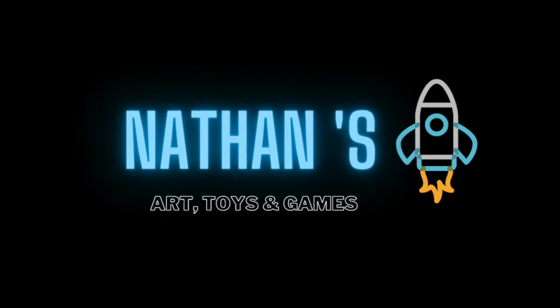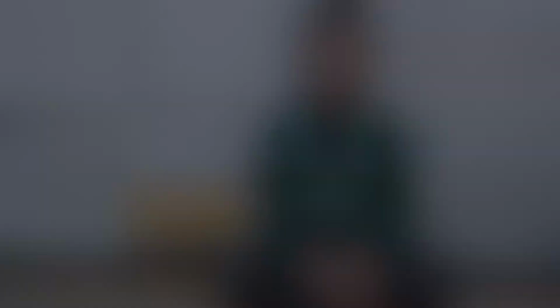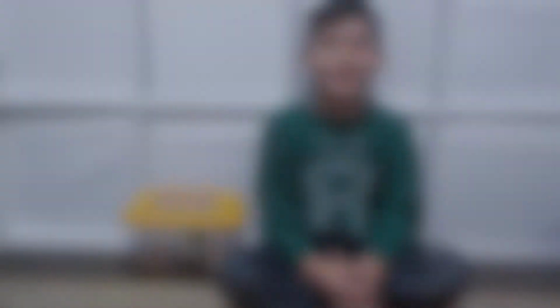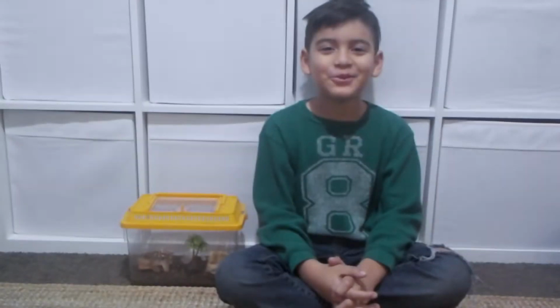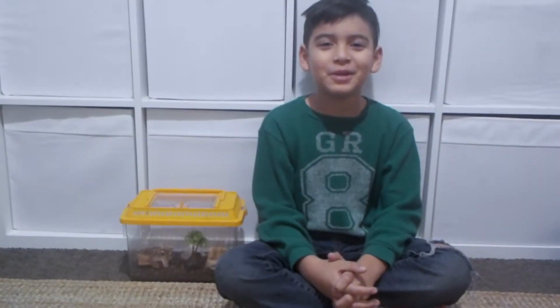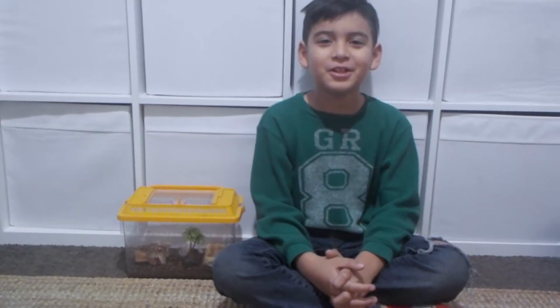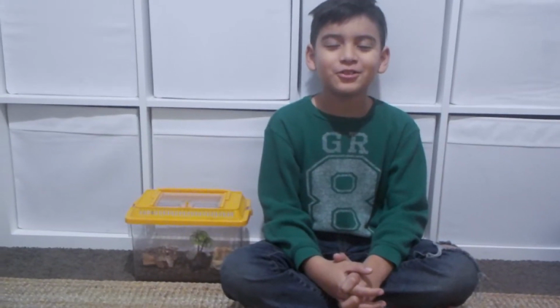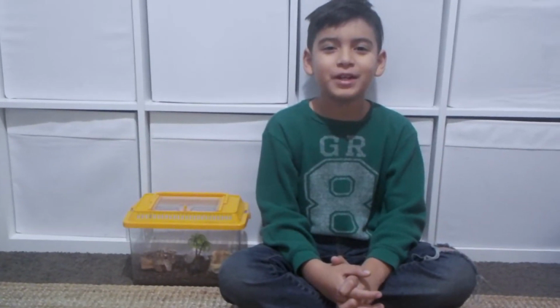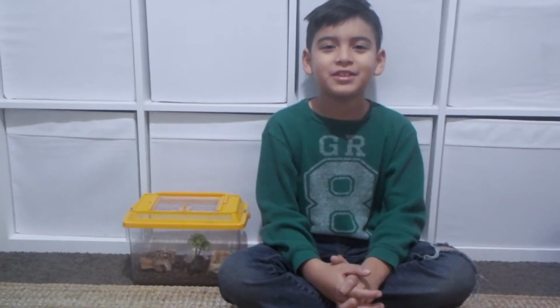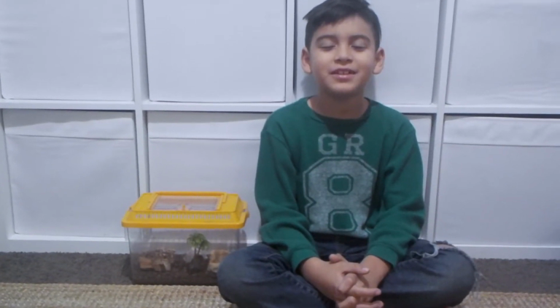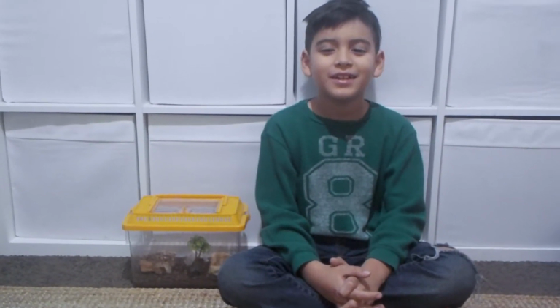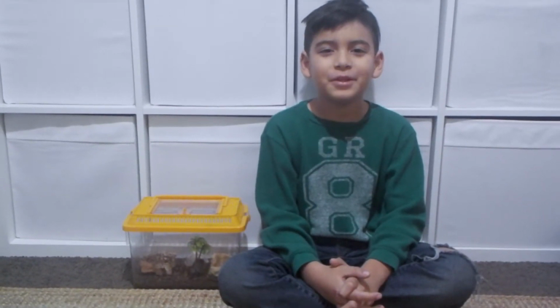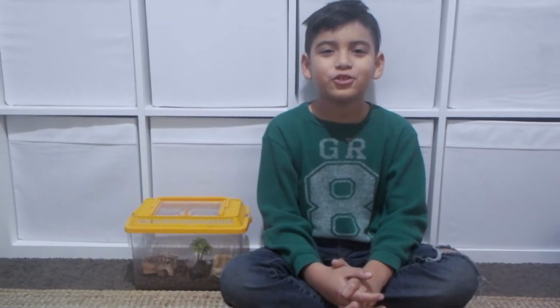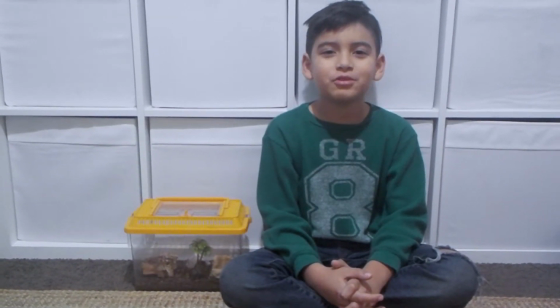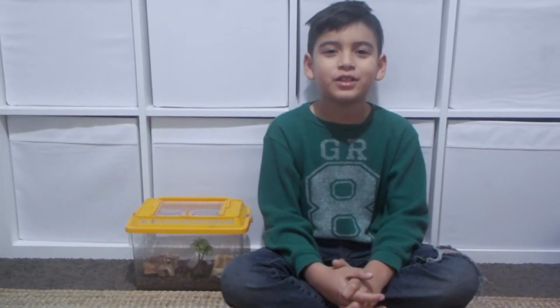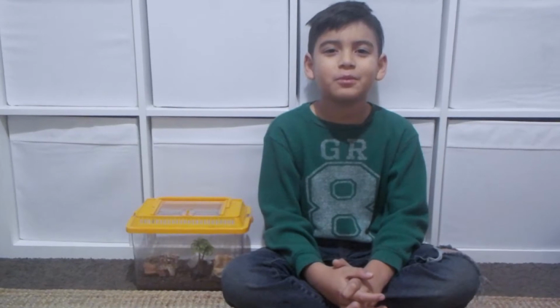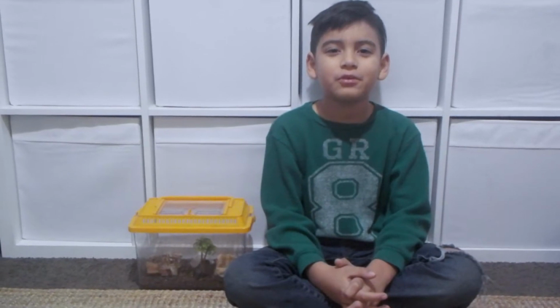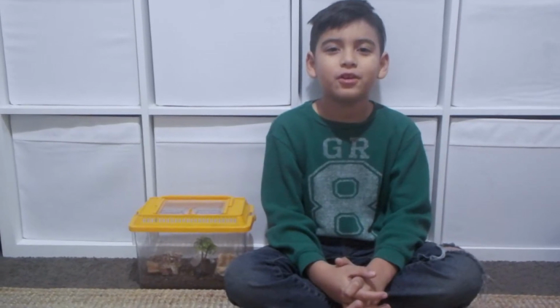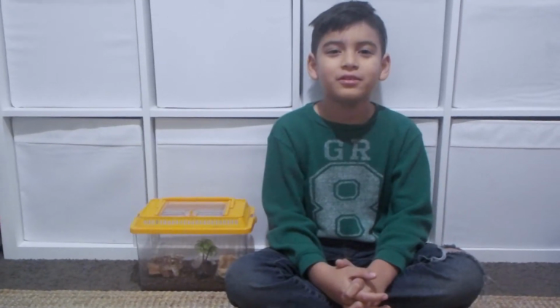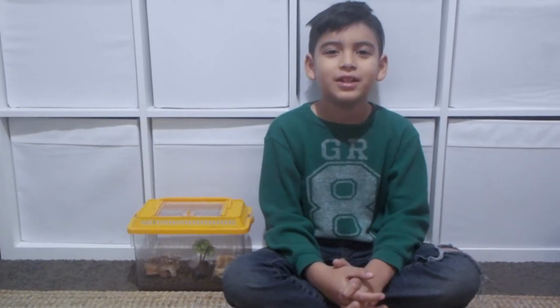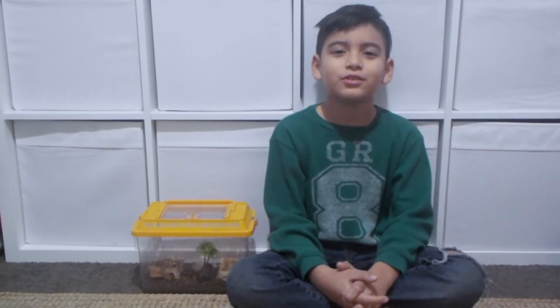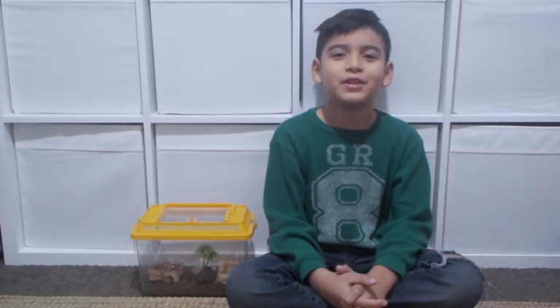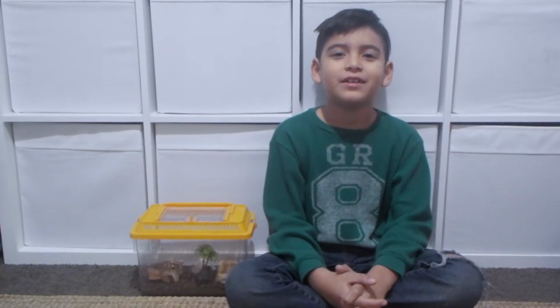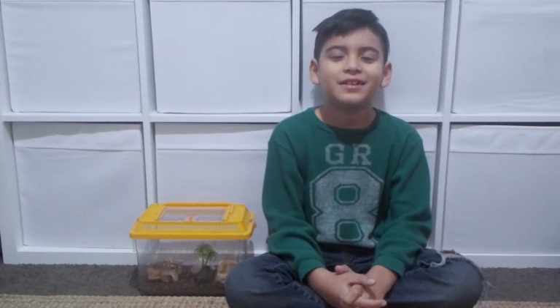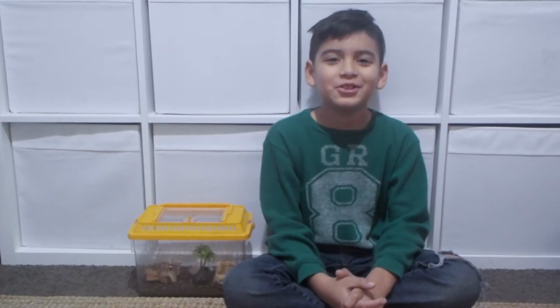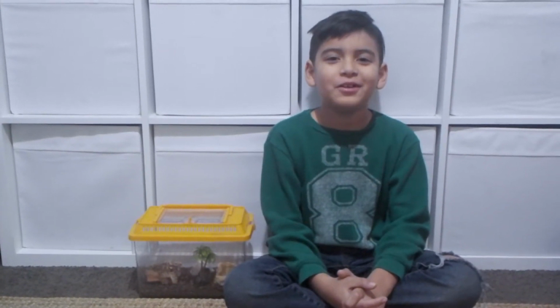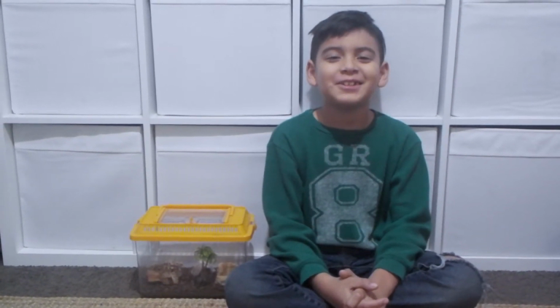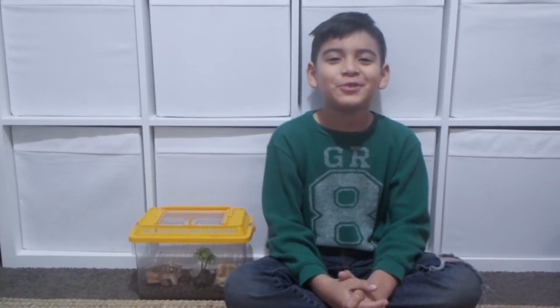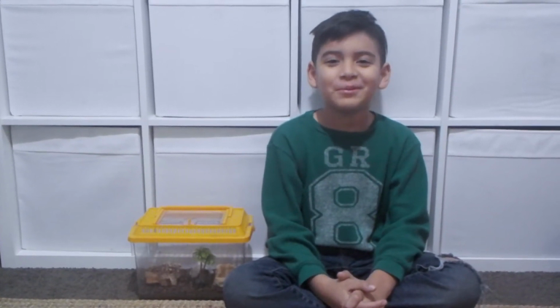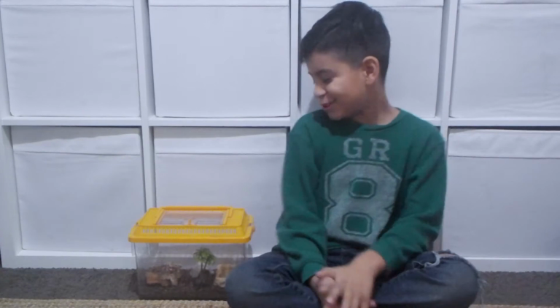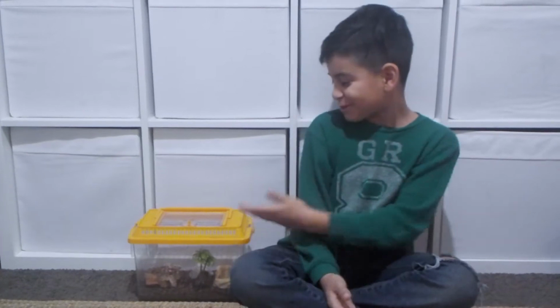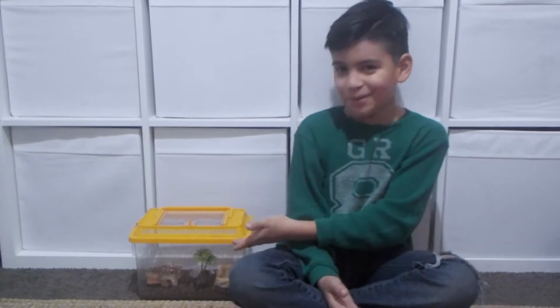Hello everyone, welcome back to my channel. My name is Nathan. Make sure to subscribe so you won't miss out whenever I upload, and also leave a like. In today's video I'm going to show my common garden skink.